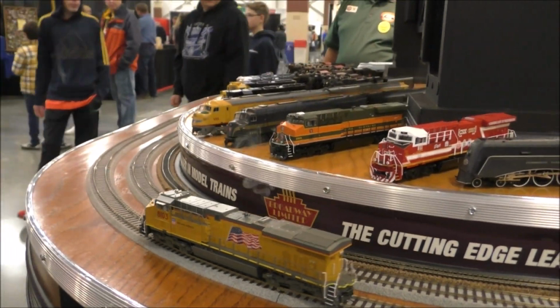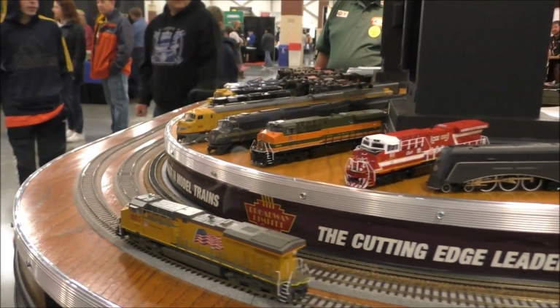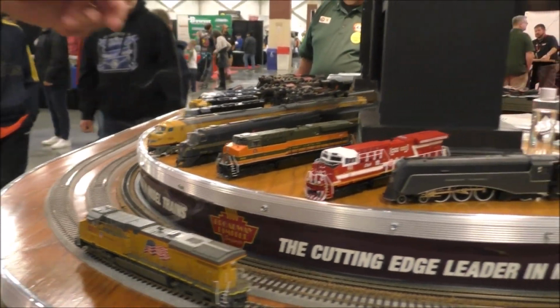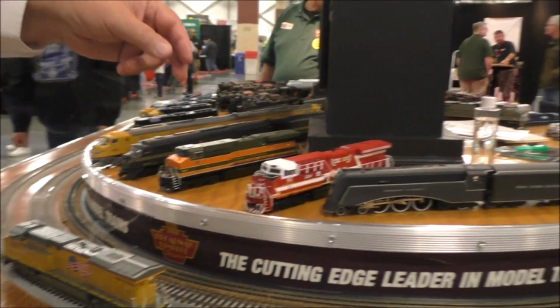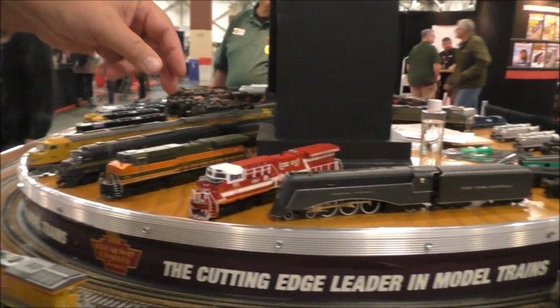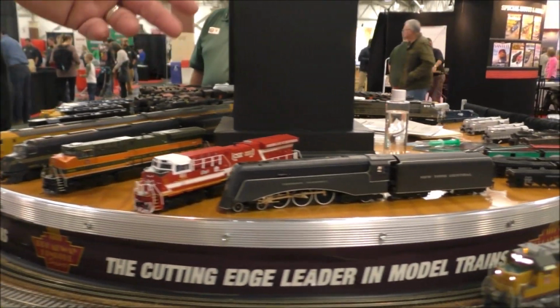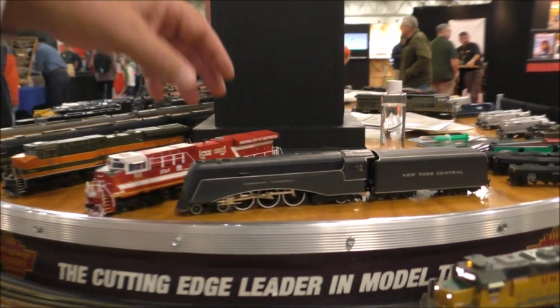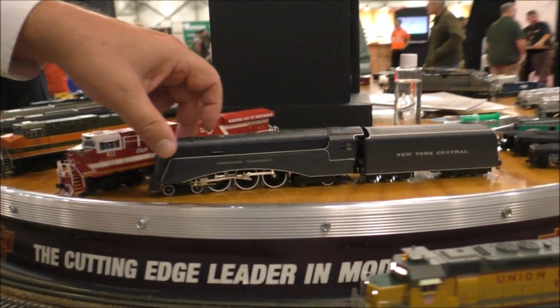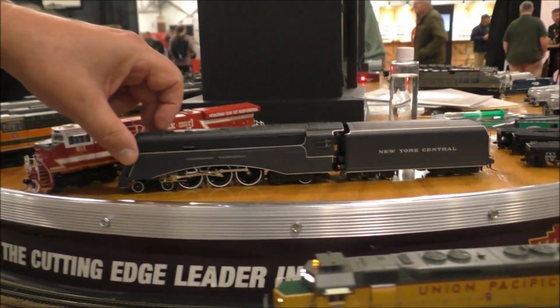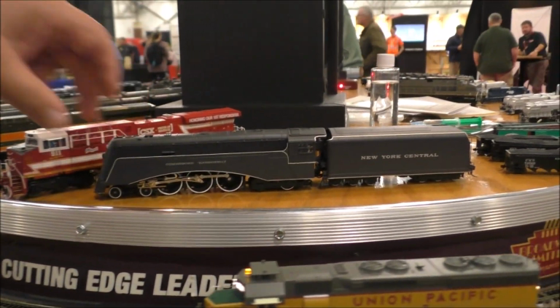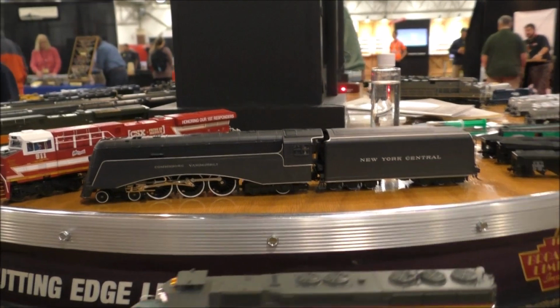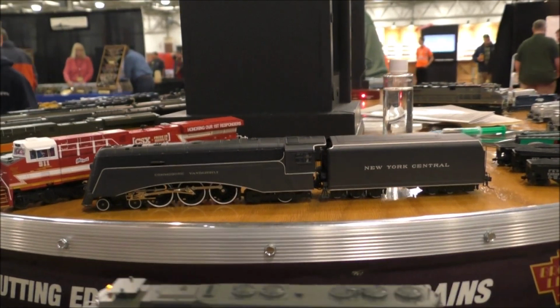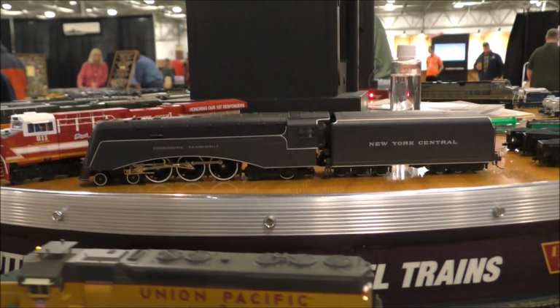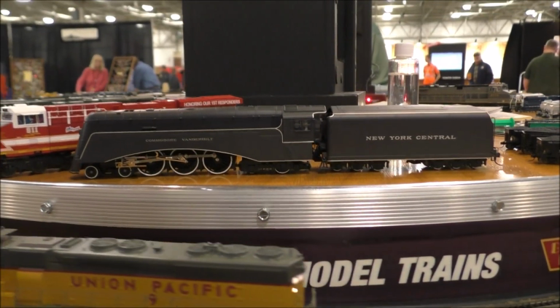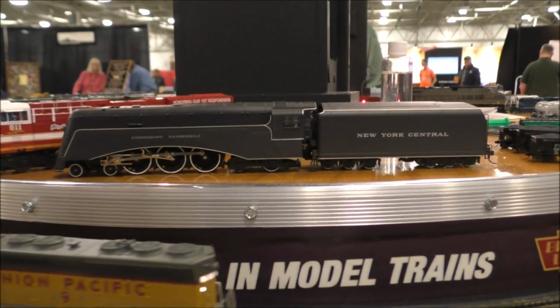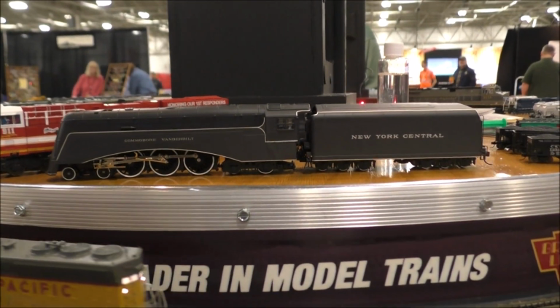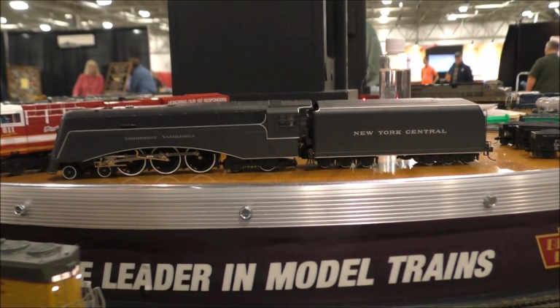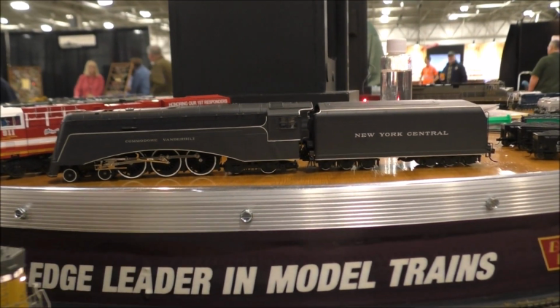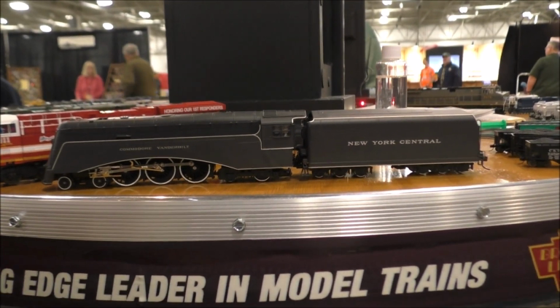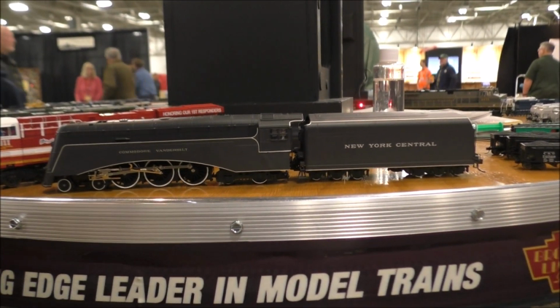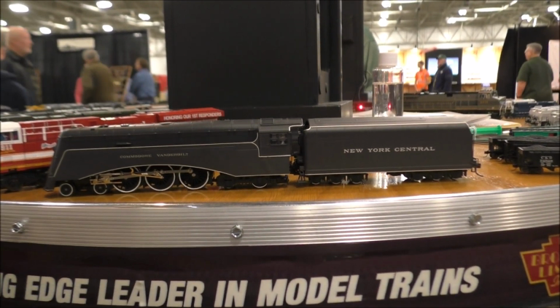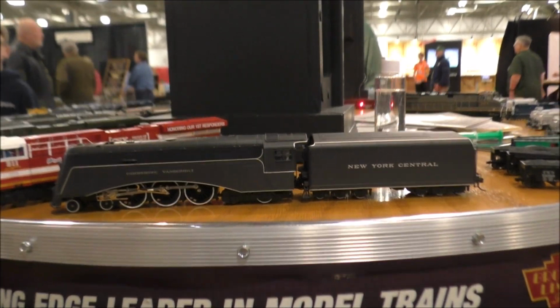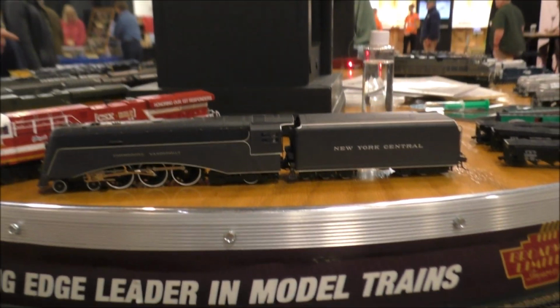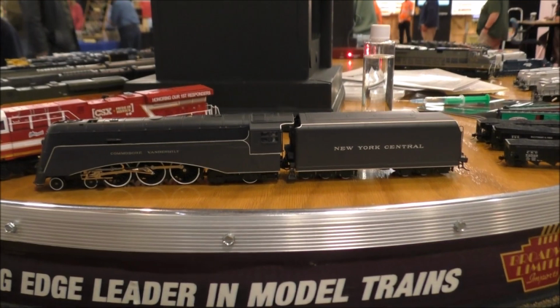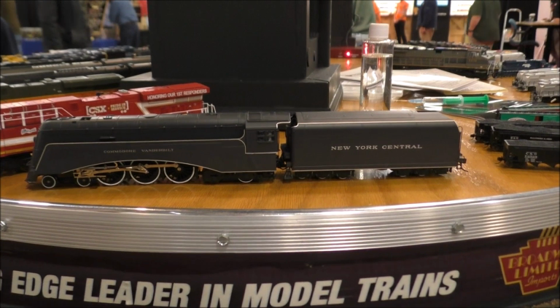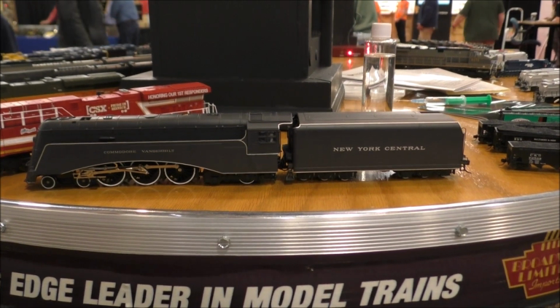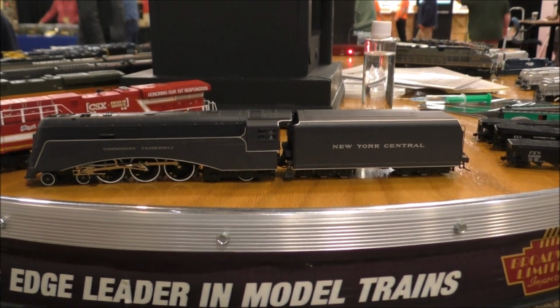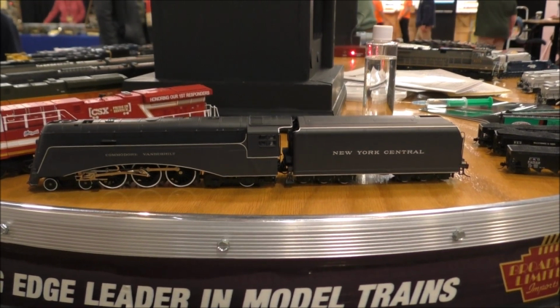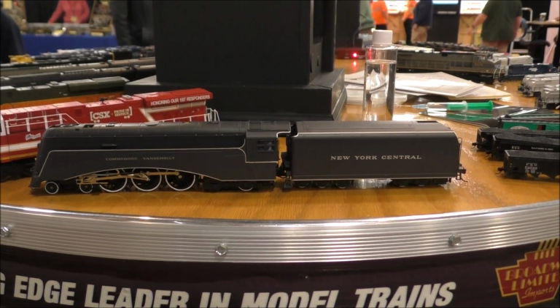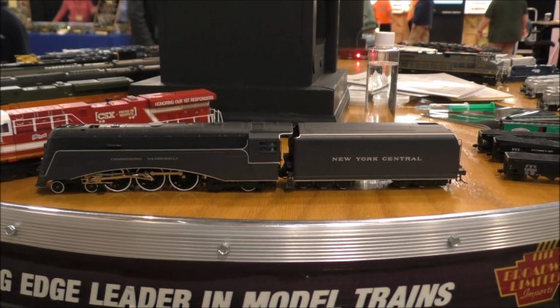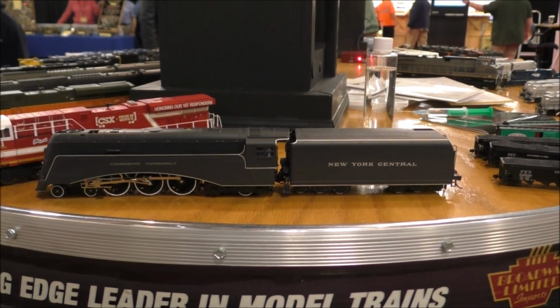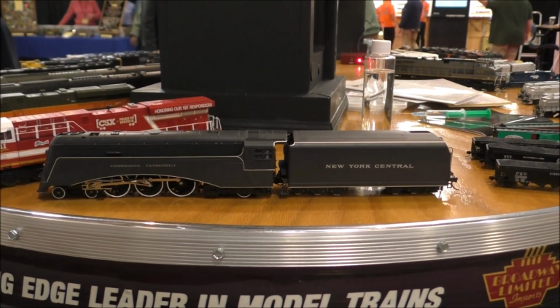Up top here we have — and this locomotive will be out shortly — it's a die-cast locomotive, it's a New York Central, nicknamed the Inverted Bathtub, and it's the Commodore Vanderbilt.